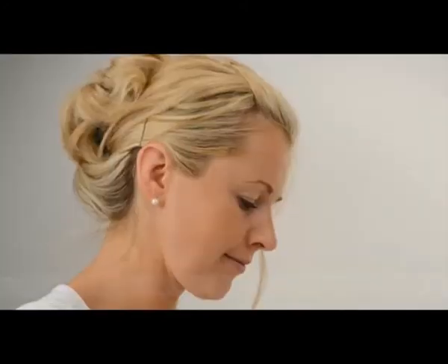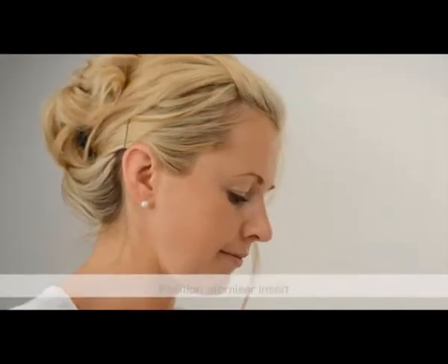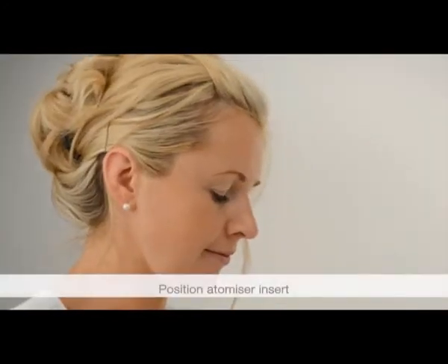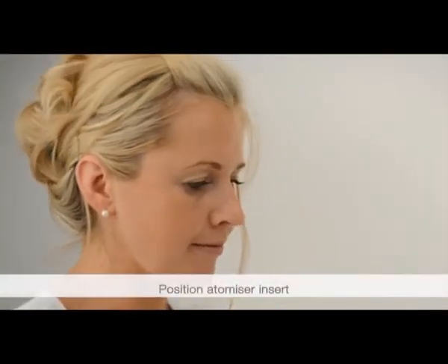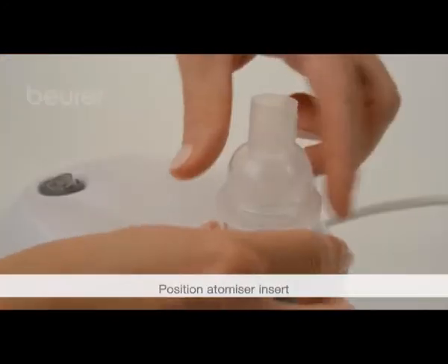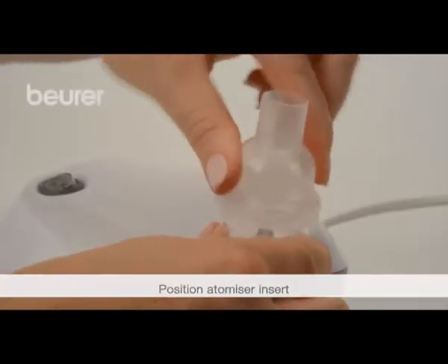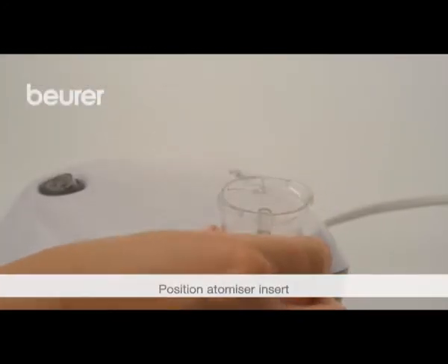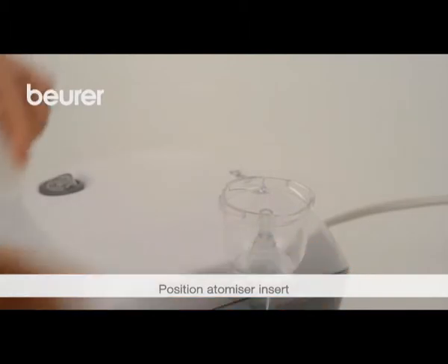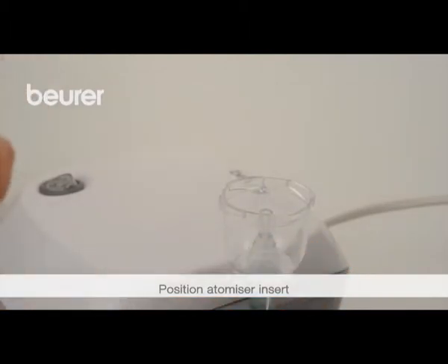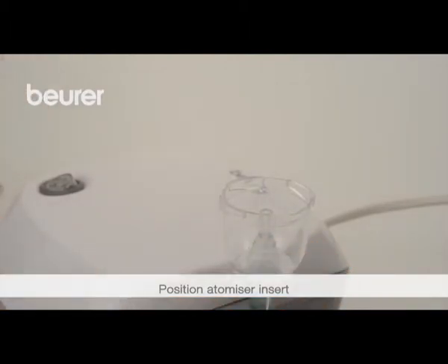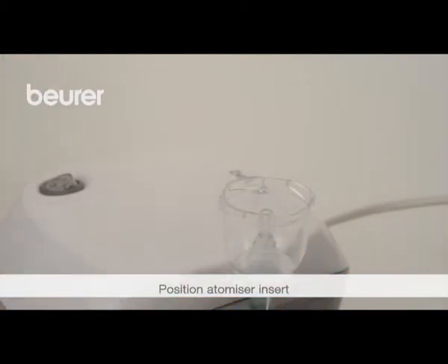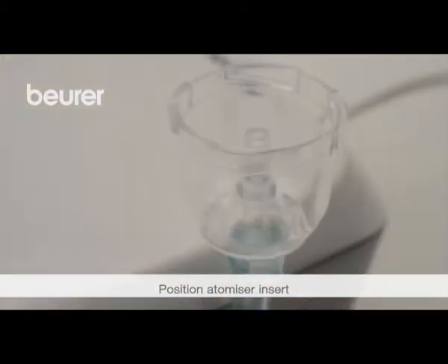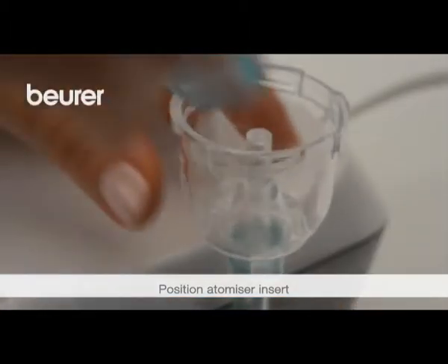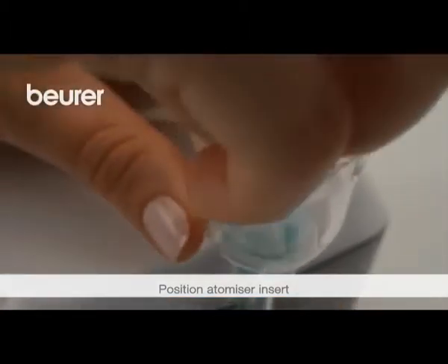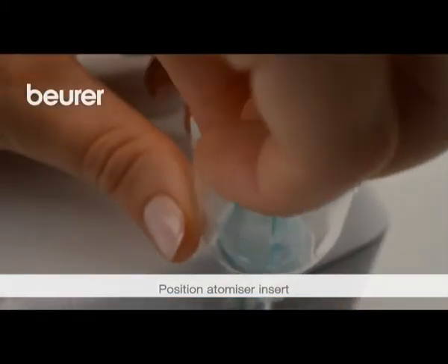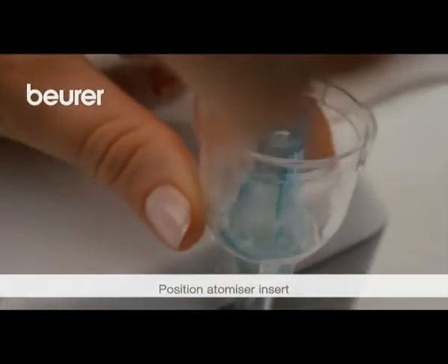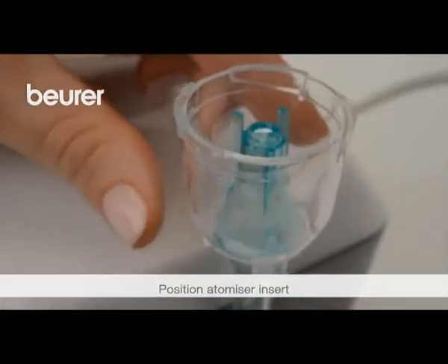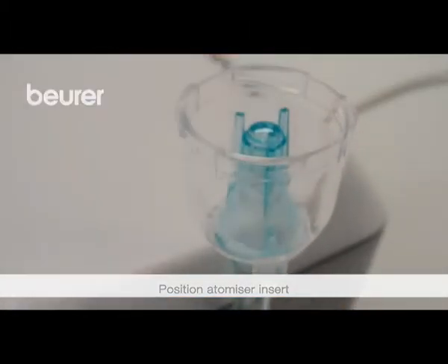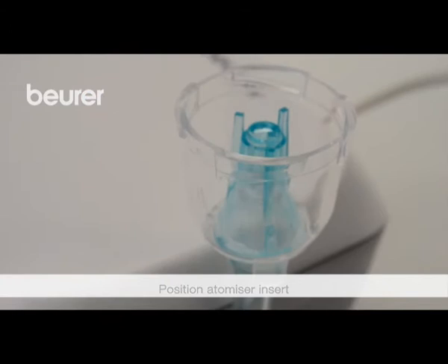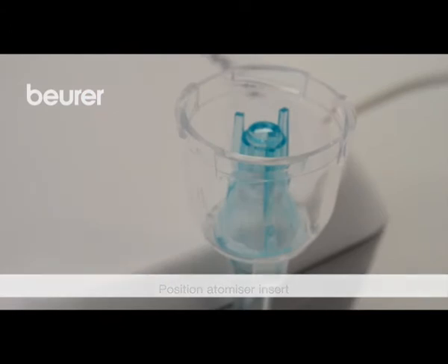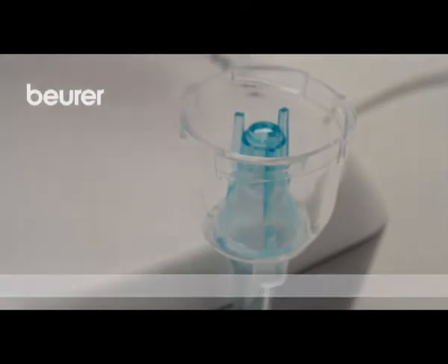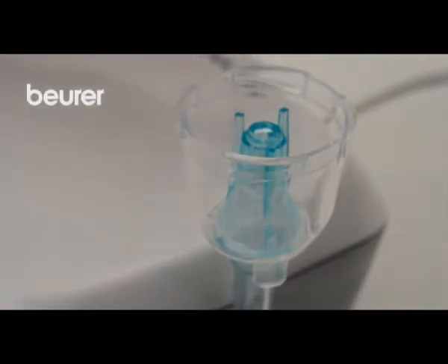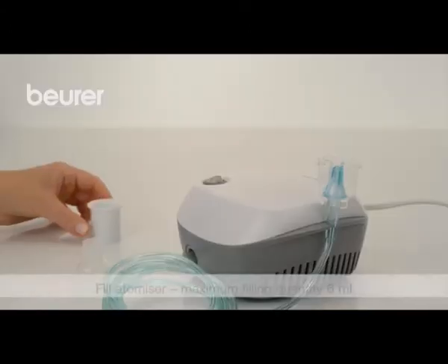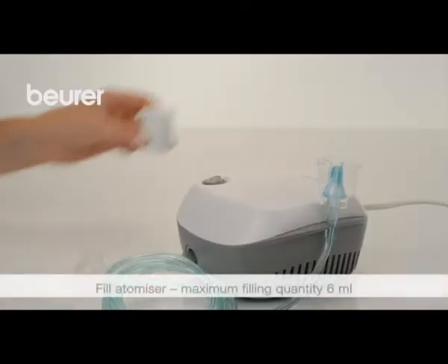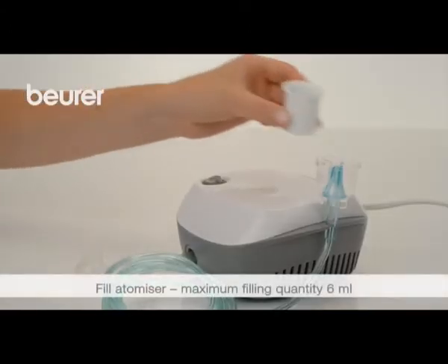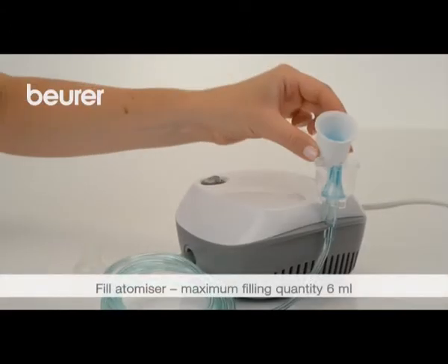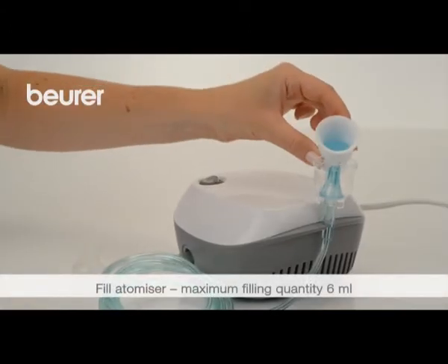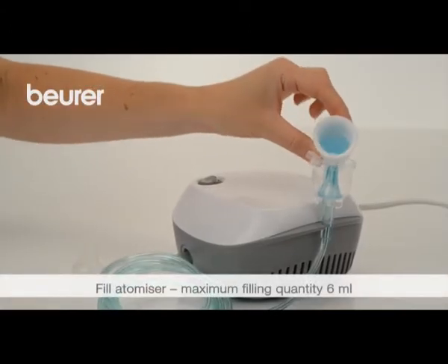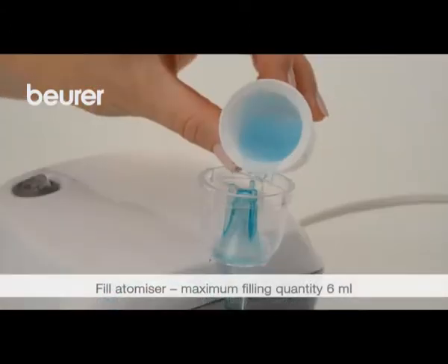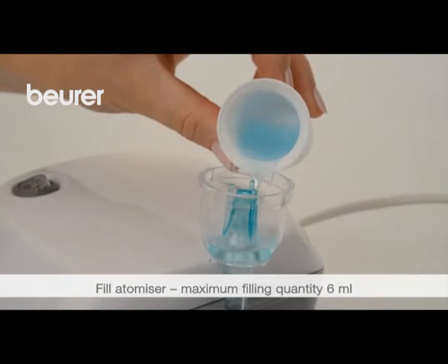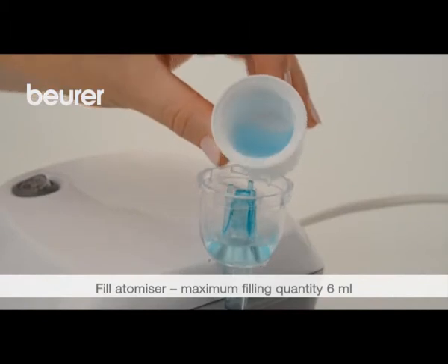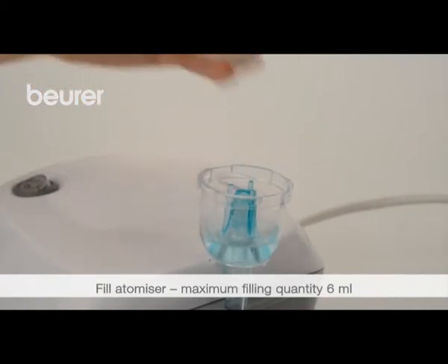Open the atomizer. Screw the top of the medication container. Place the atomizer insert in the medication container.